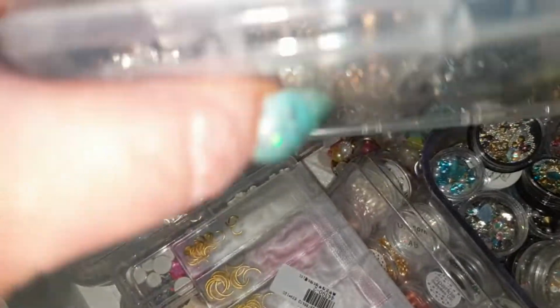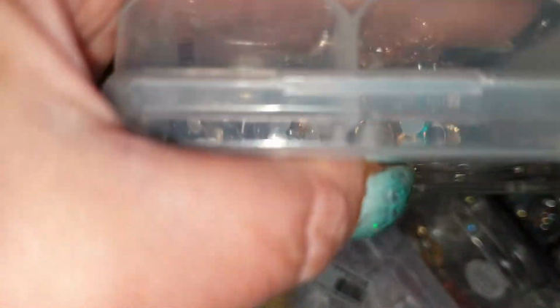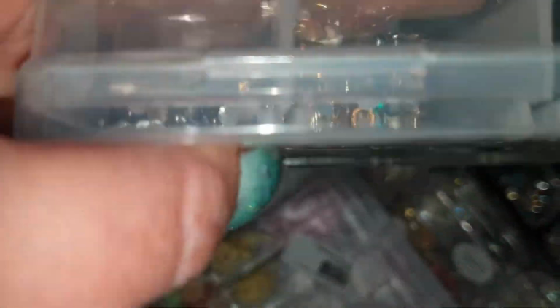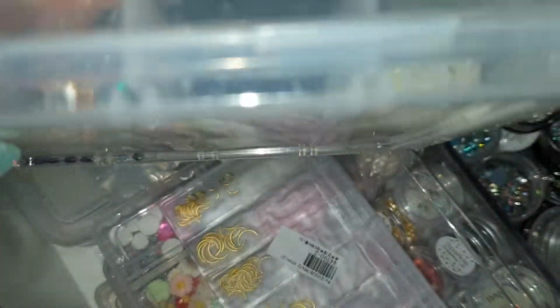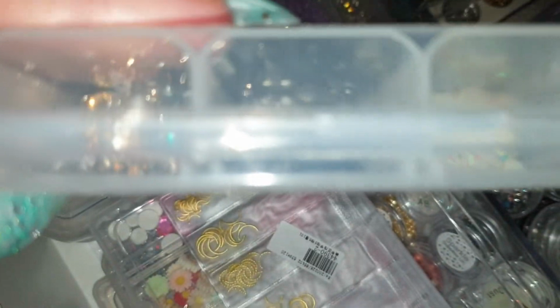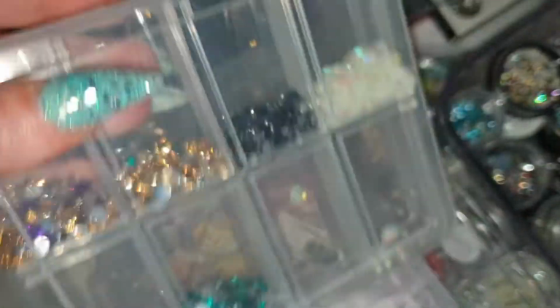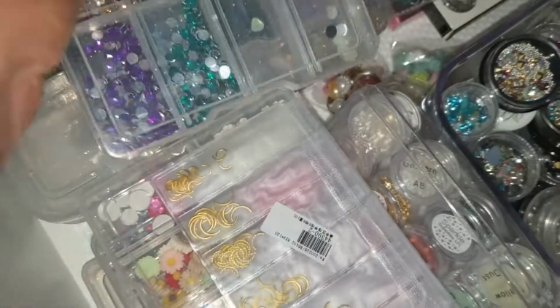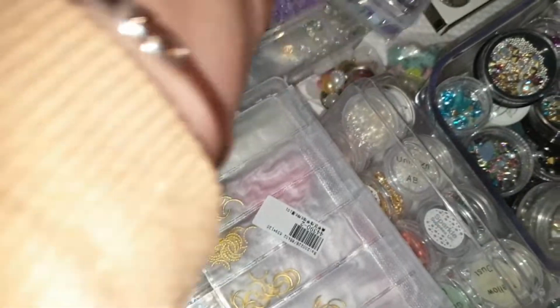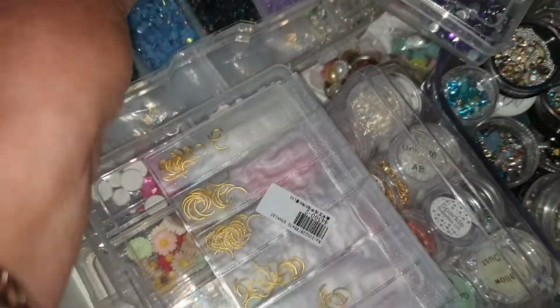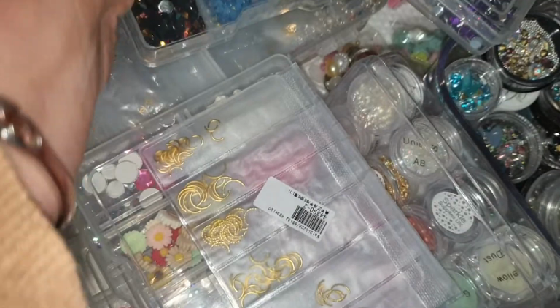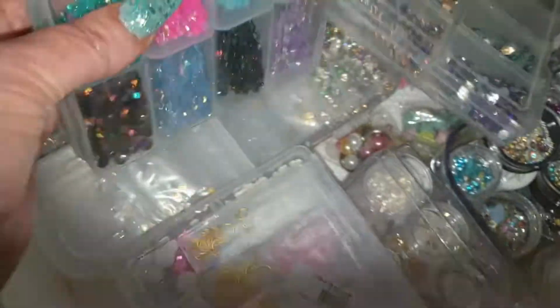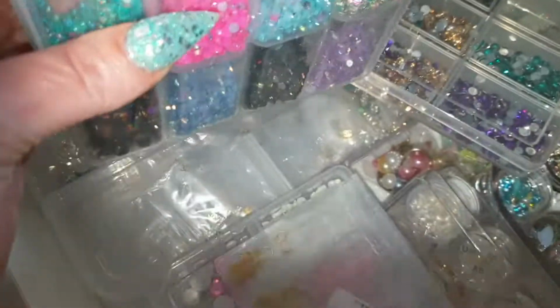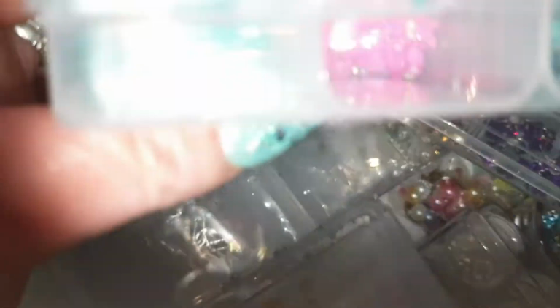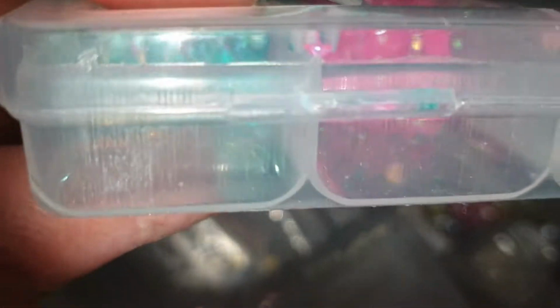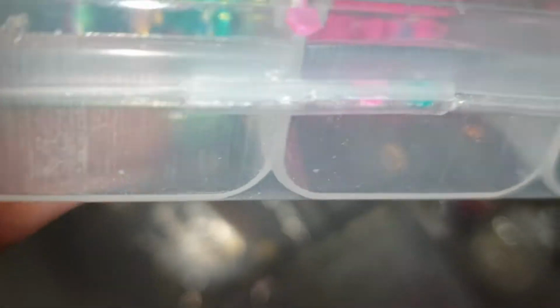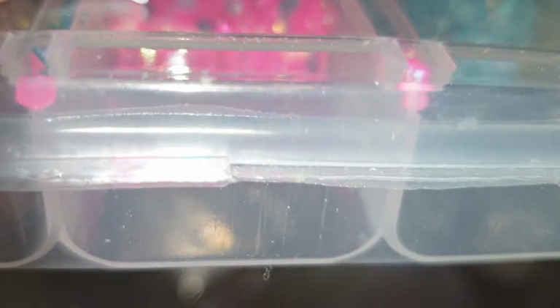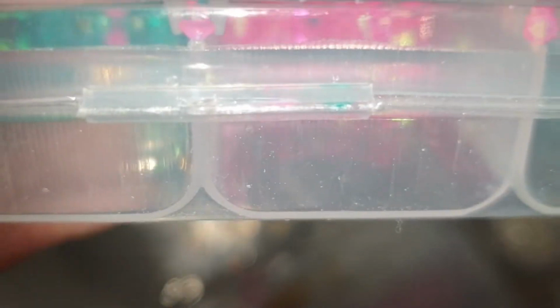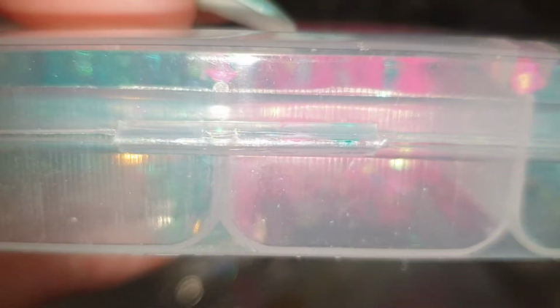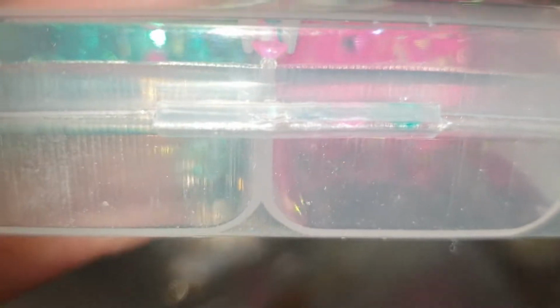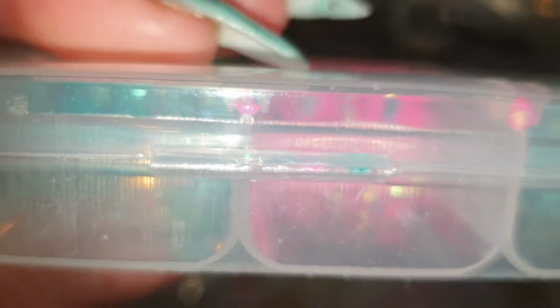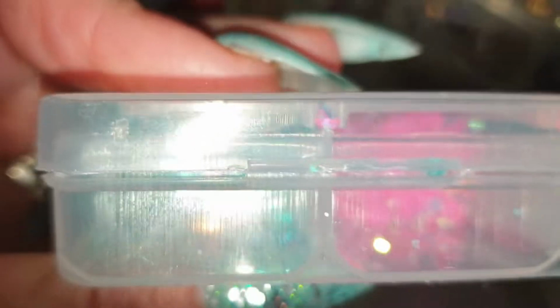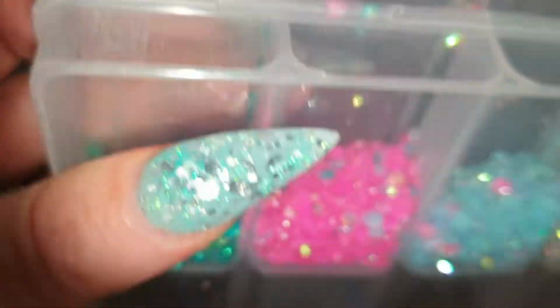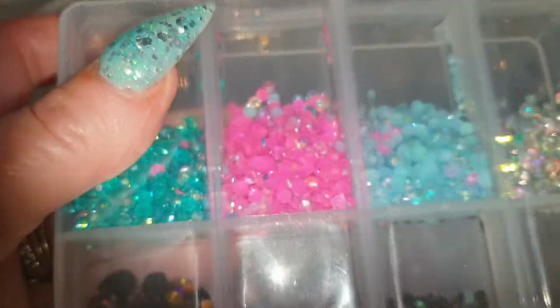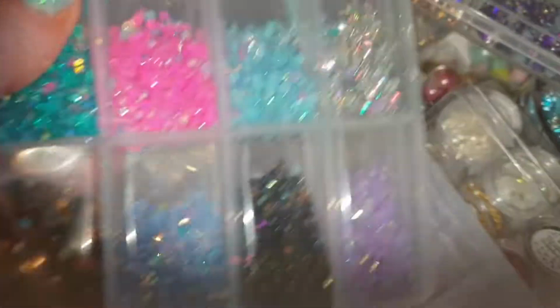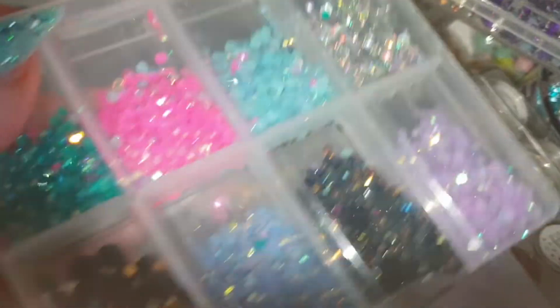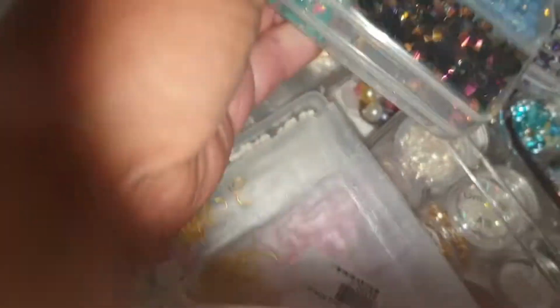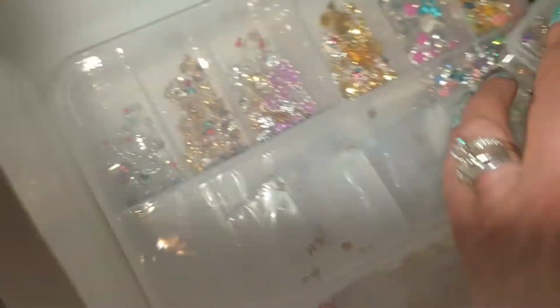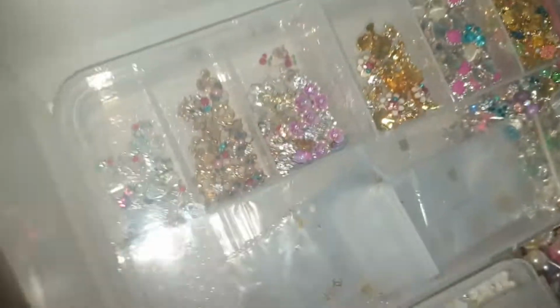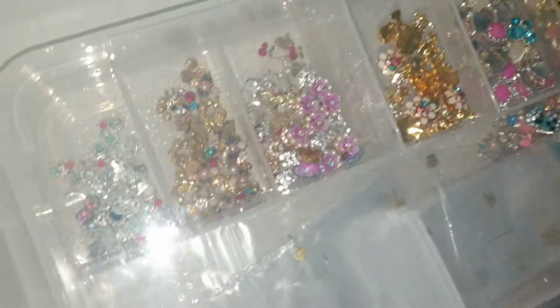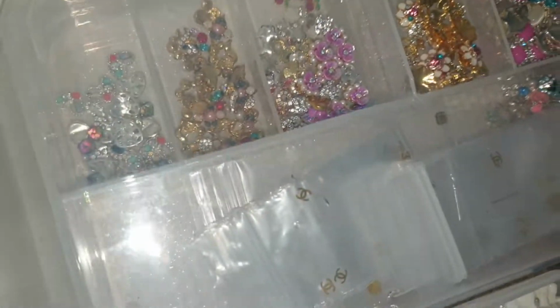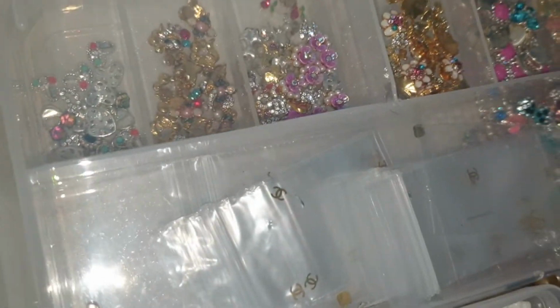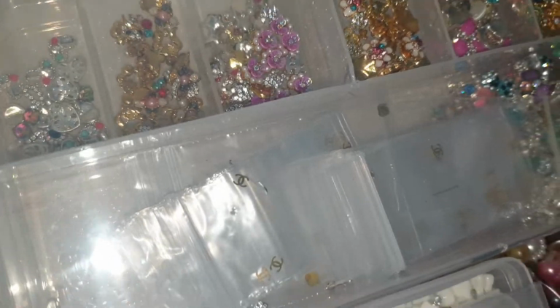I've got all these from Home Bargains — they're fab. Sometimes when you open them you get the odd ones stuck and they ping out. It happens with these ones too. You can see the hinge — when you open them the gems ping out. The other one has my 3D embellishments in it.